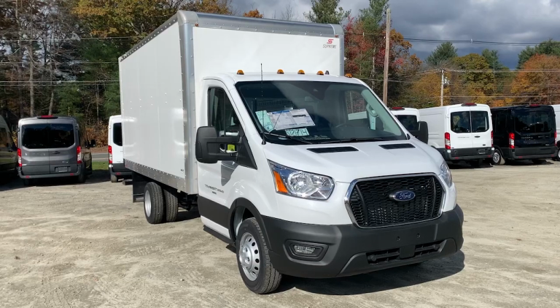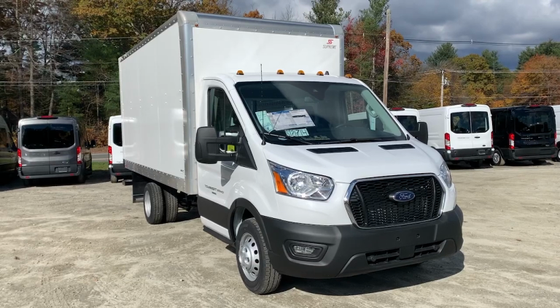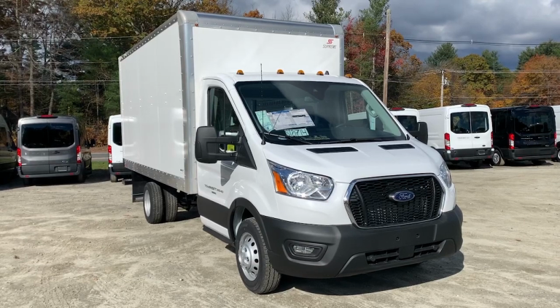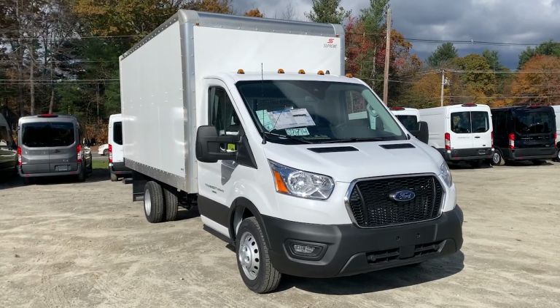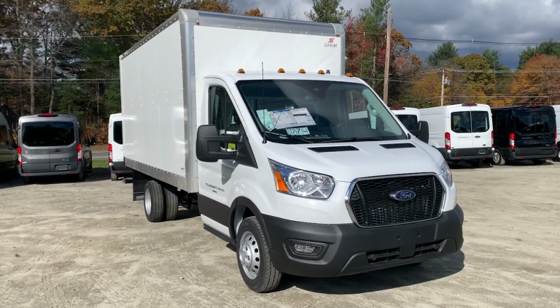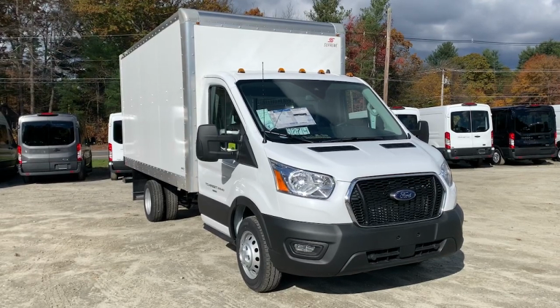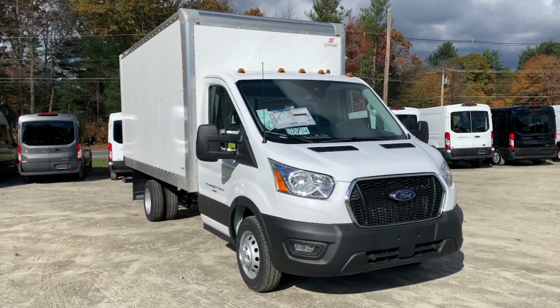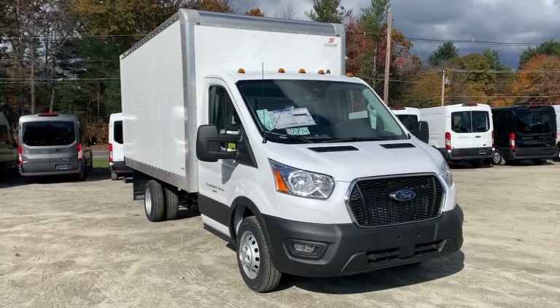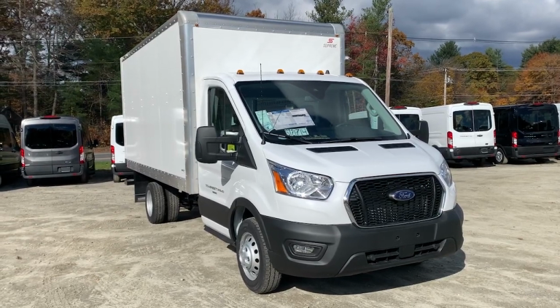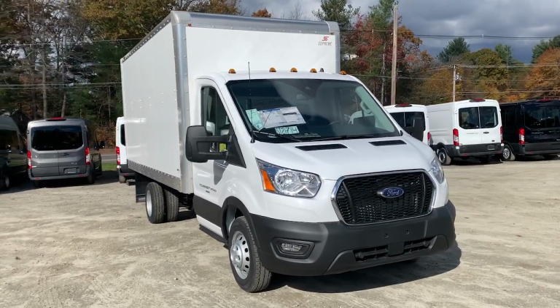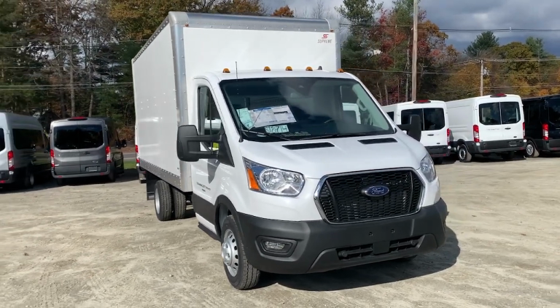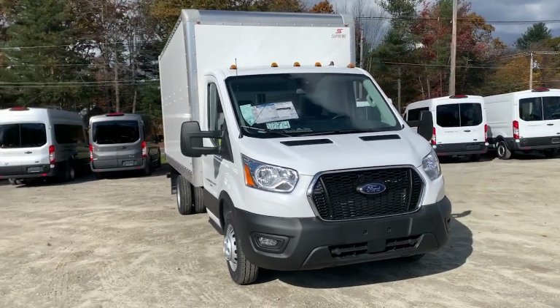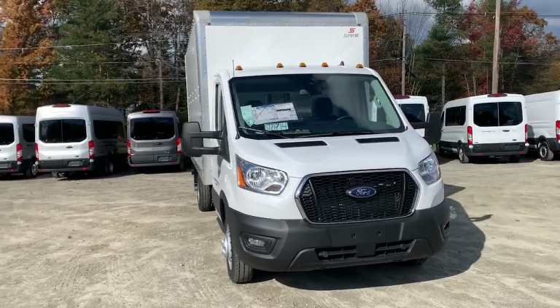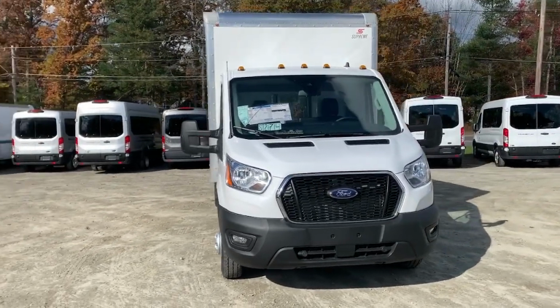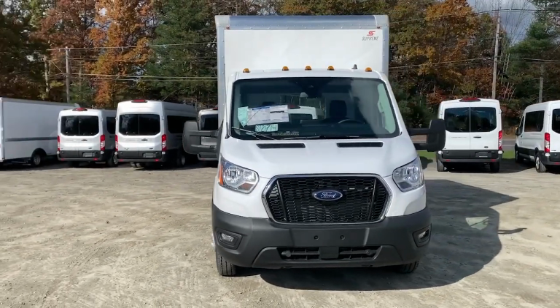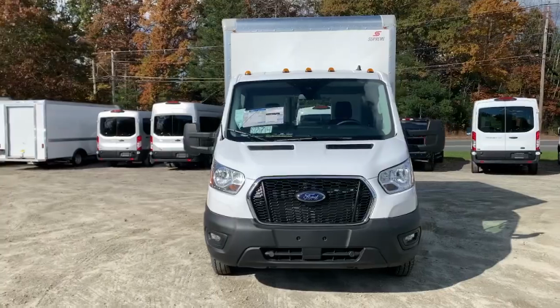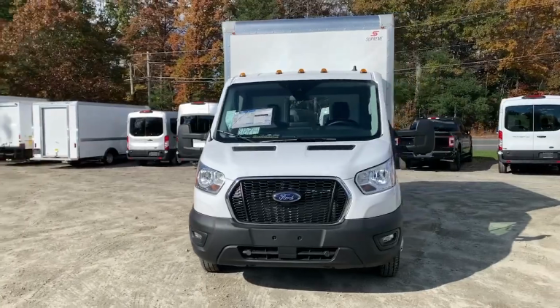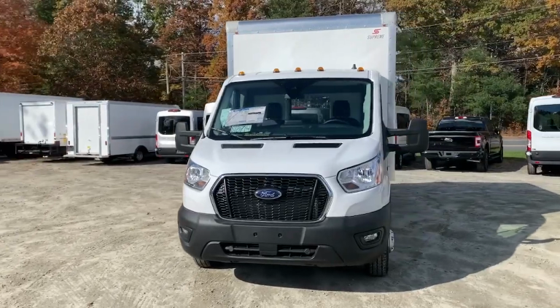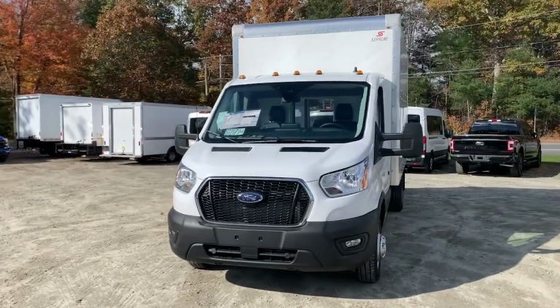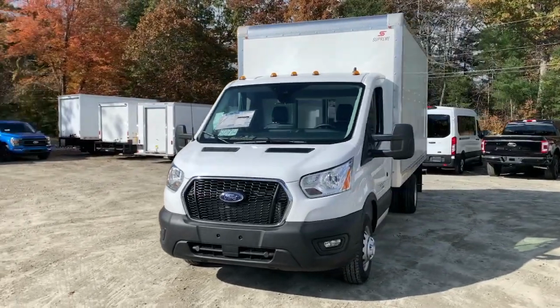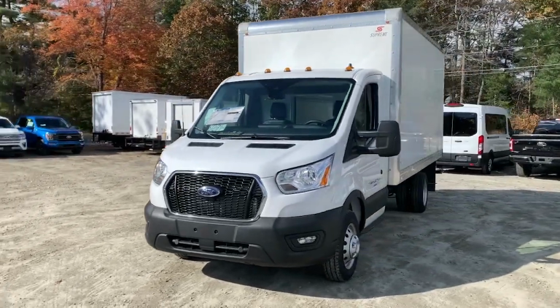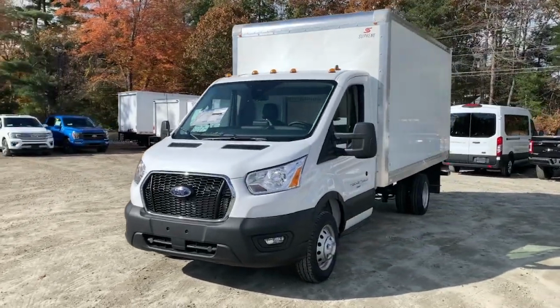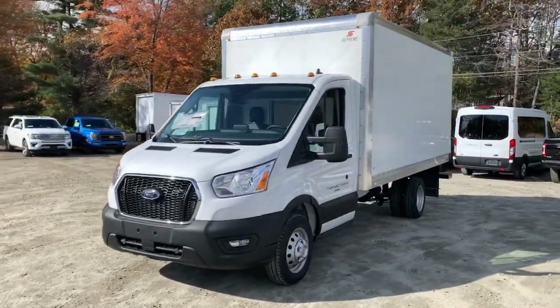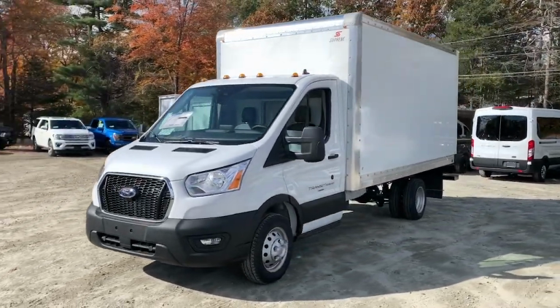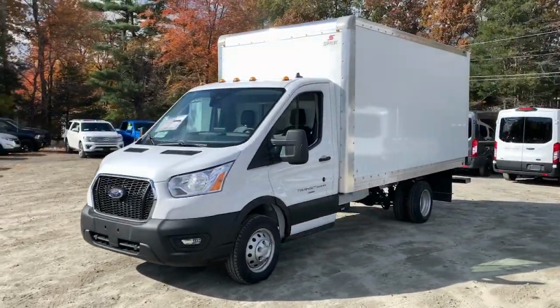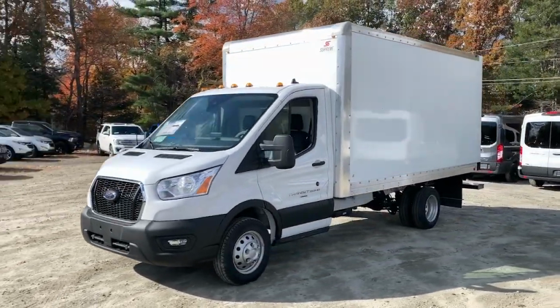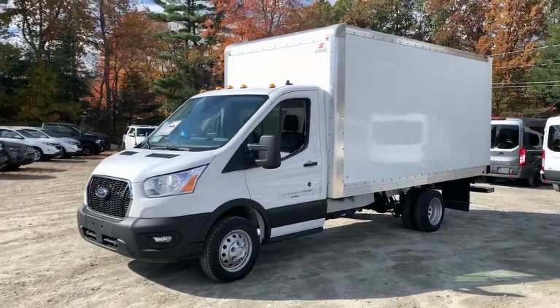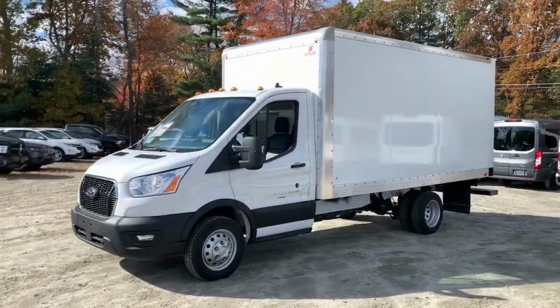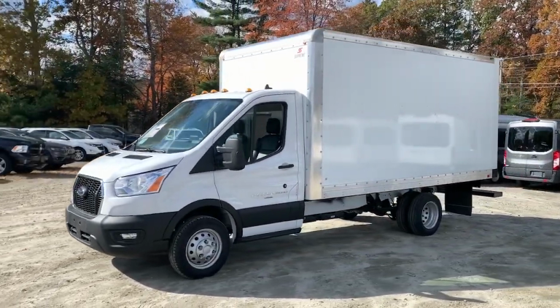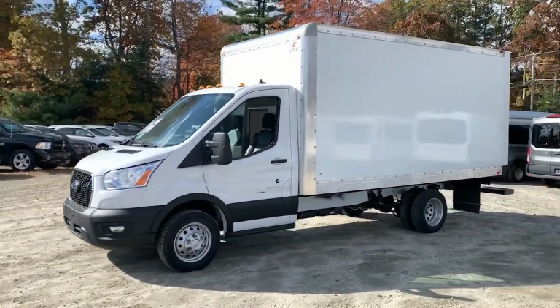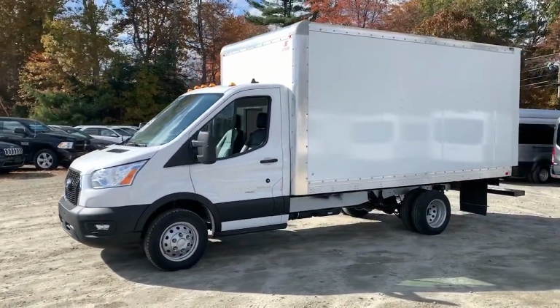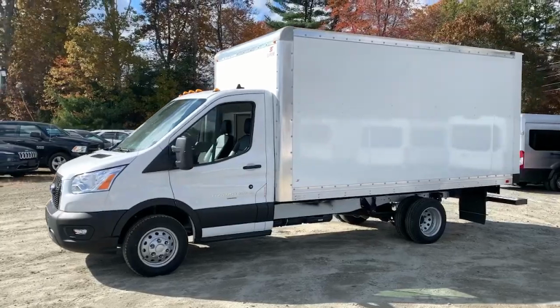Can you see yourself in the 2021 Ford Transit? Here's a Ford Transit, the passenger and cargo carrier that's adaptable to meet your unique needs.